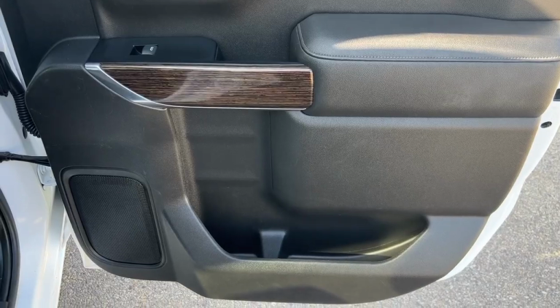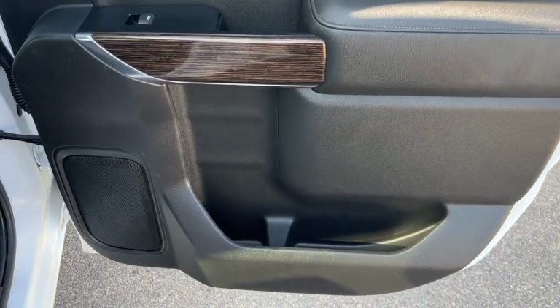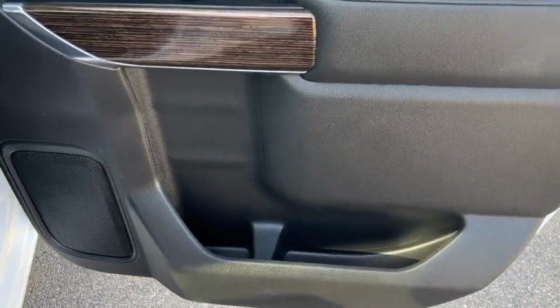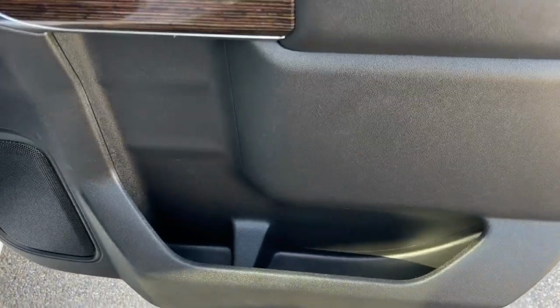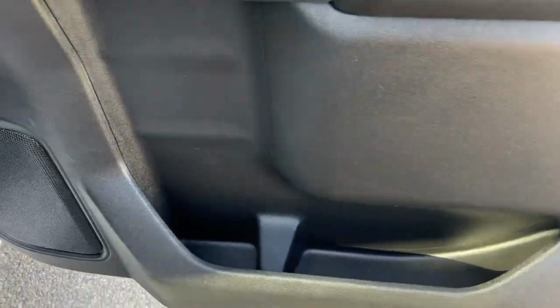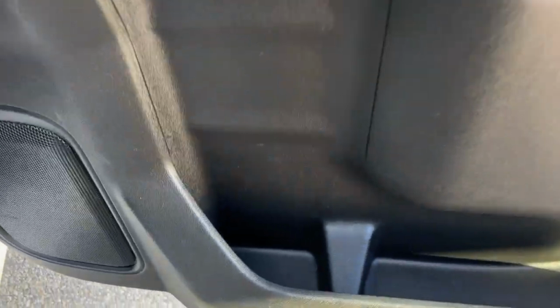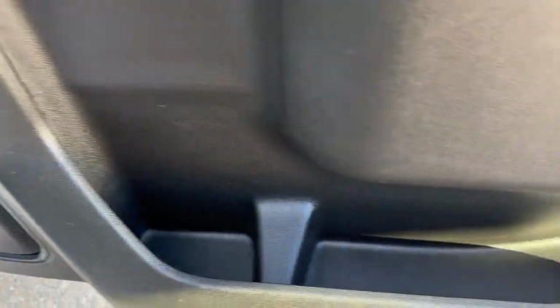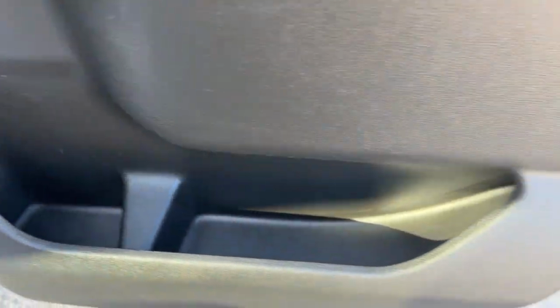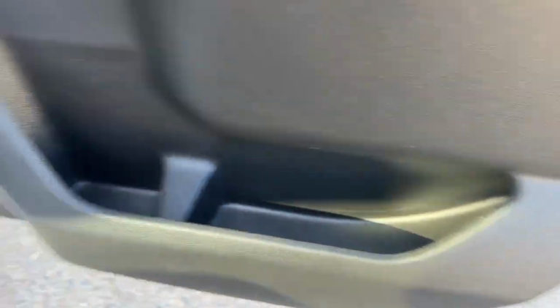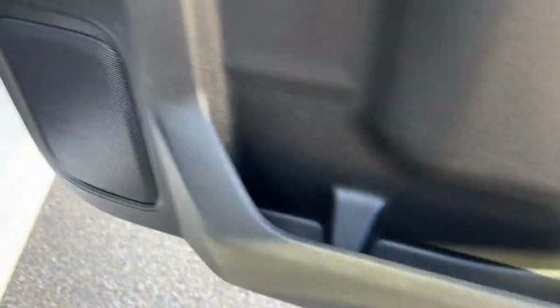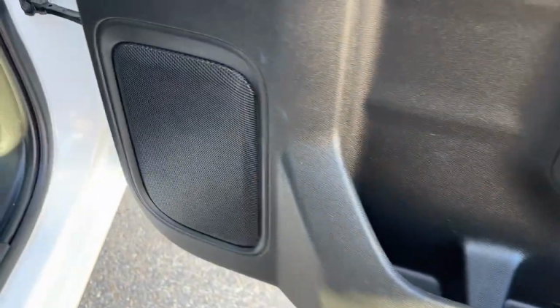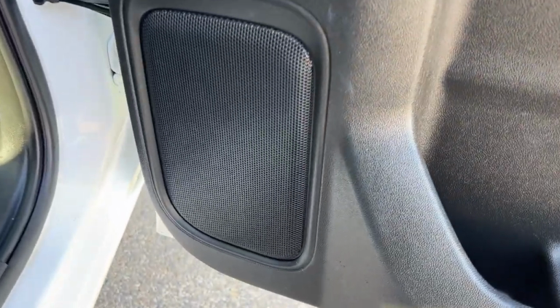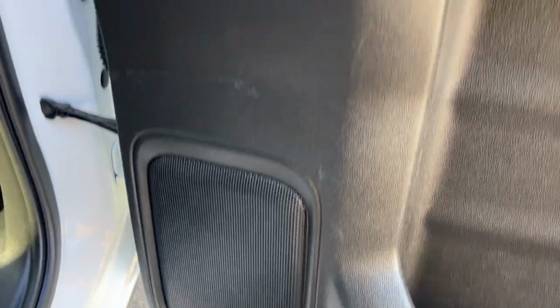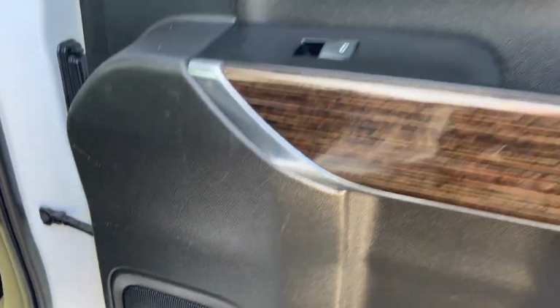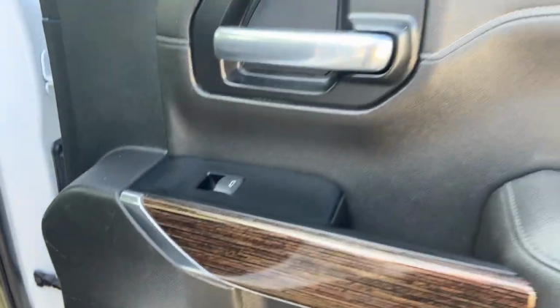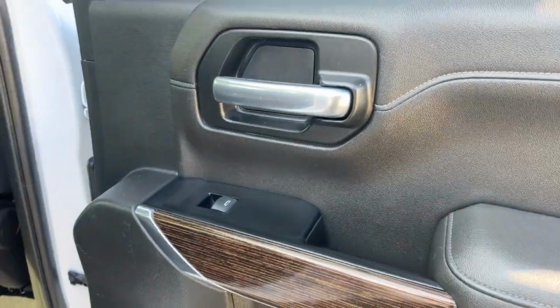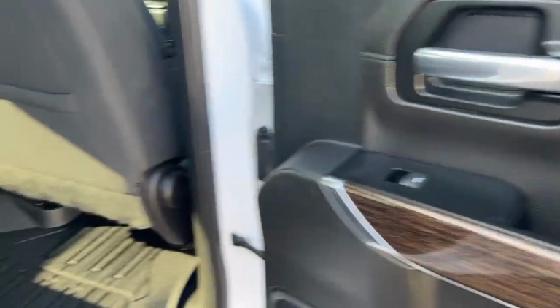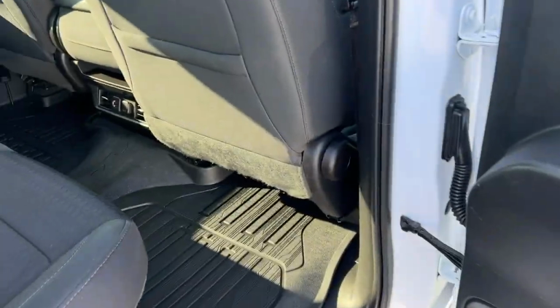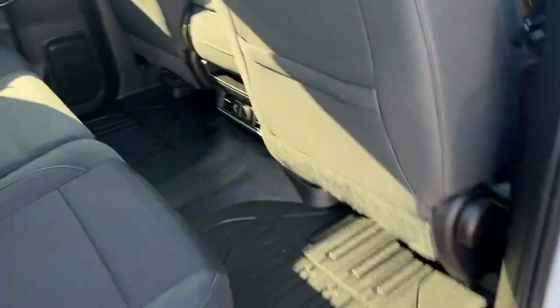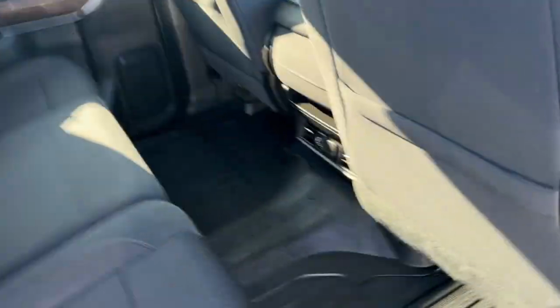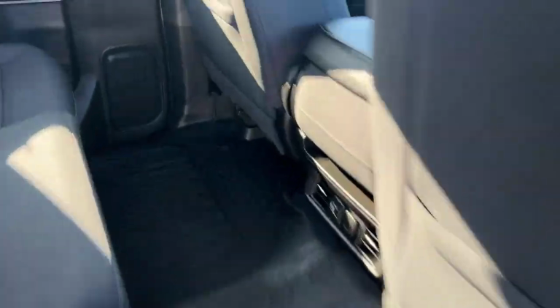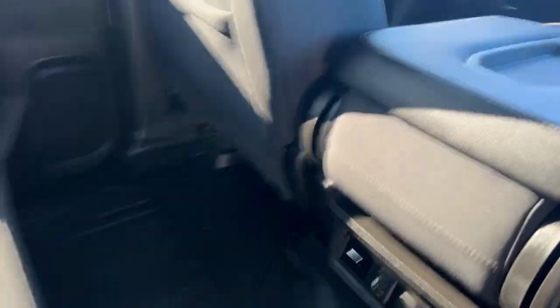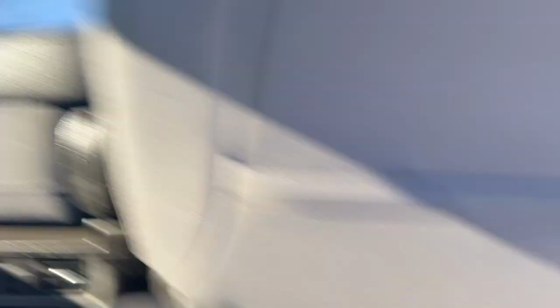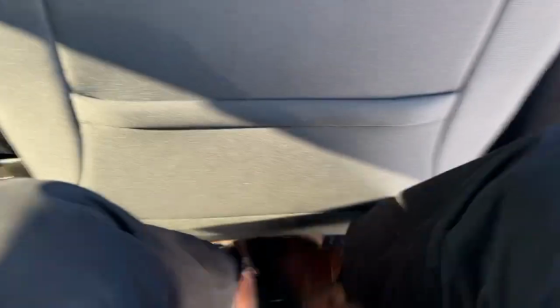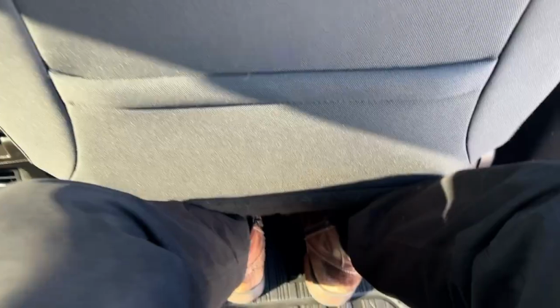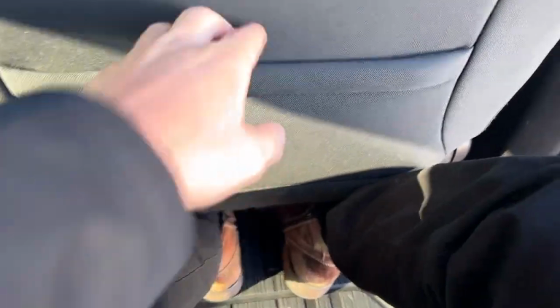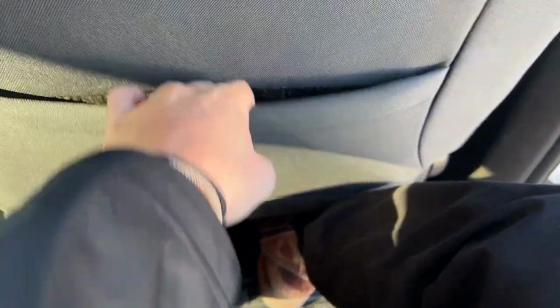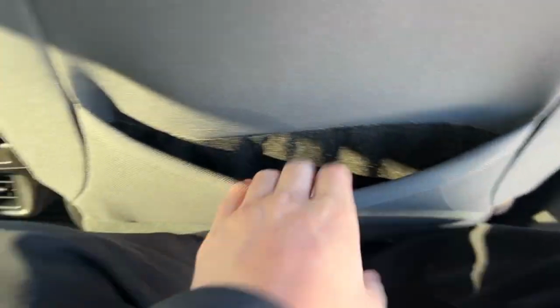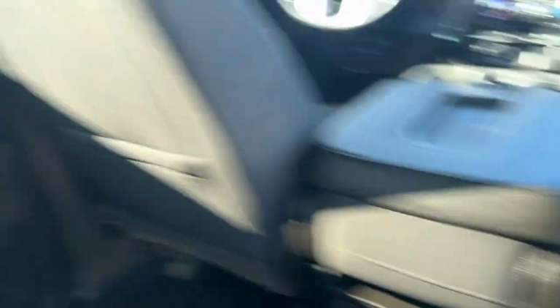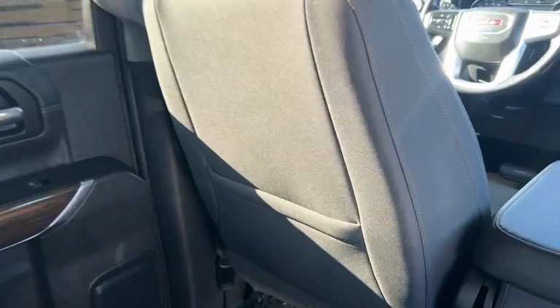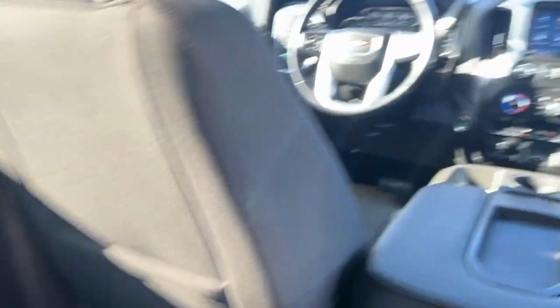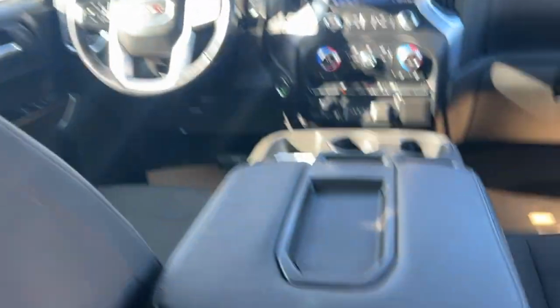Moving into the rear, it's going to have that same style with lots of extra storage and cup holders at the bottom, as well as speakers and that wood grain and chrome finish. Being a crew cab, you get lots of extra legroom and storage behind both the passenger and driver's seats.